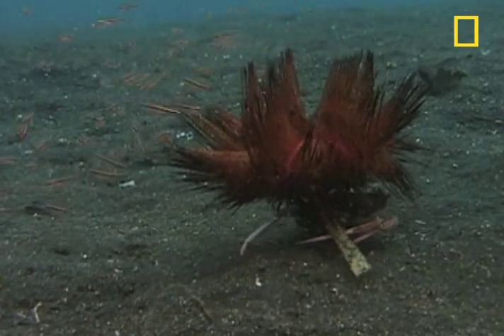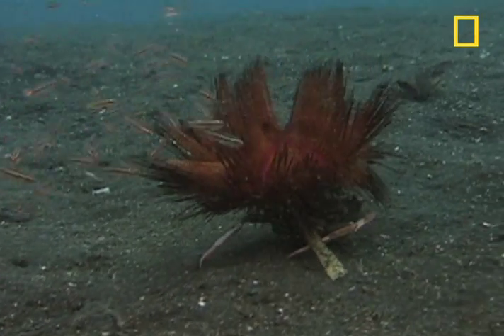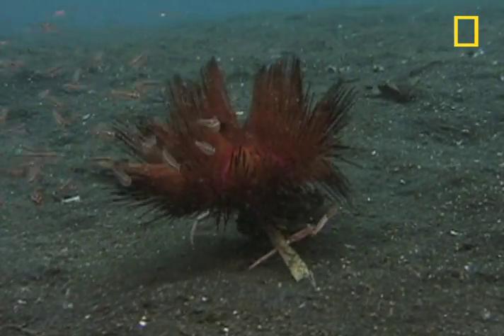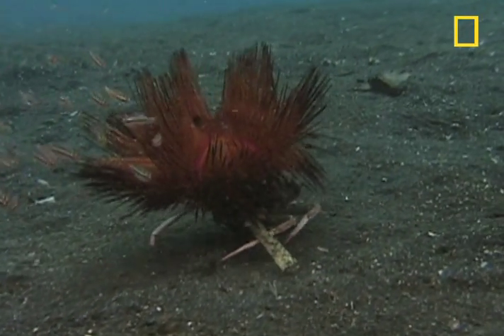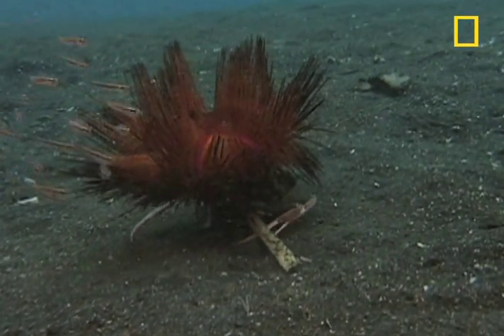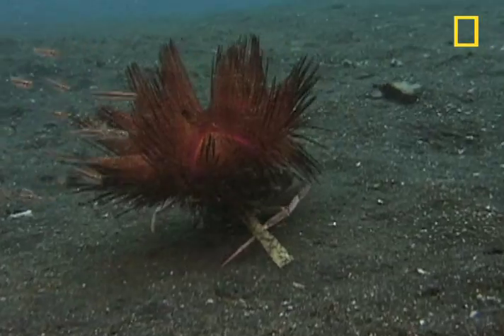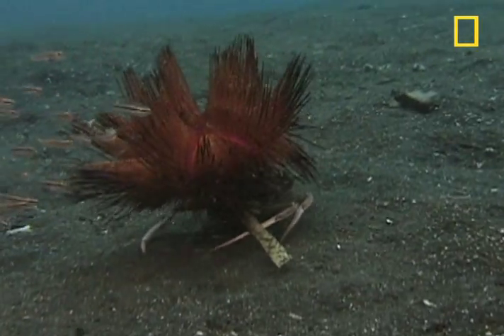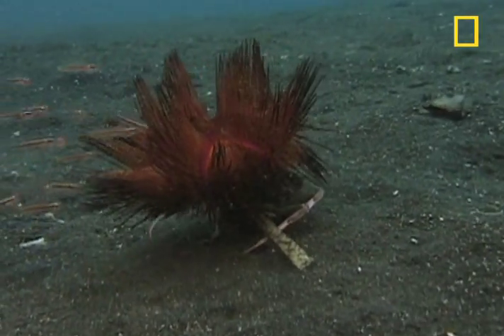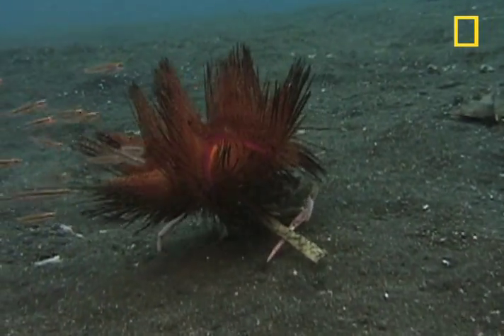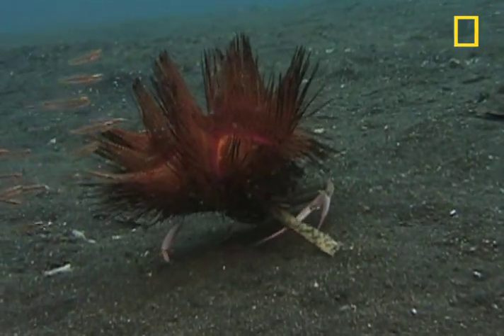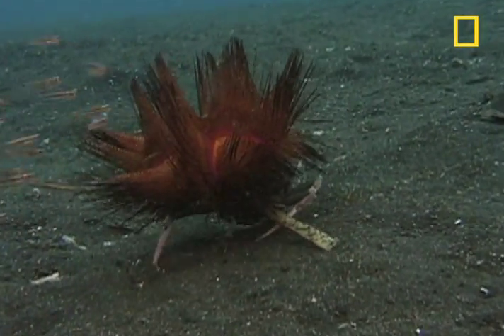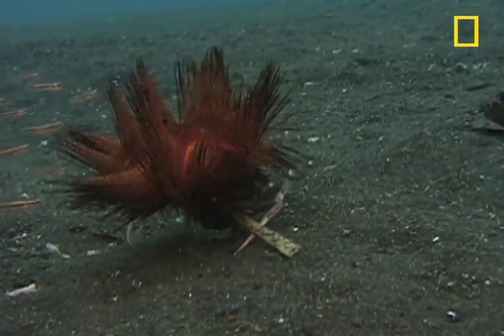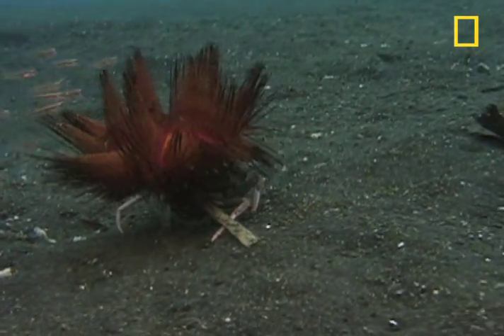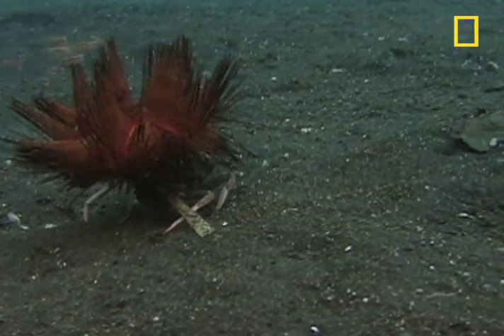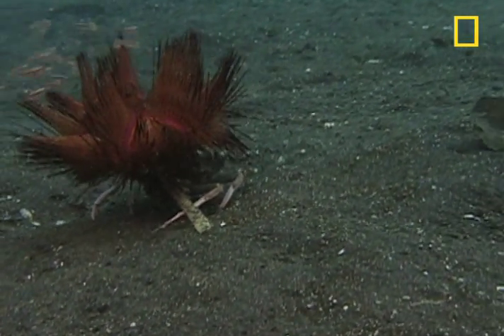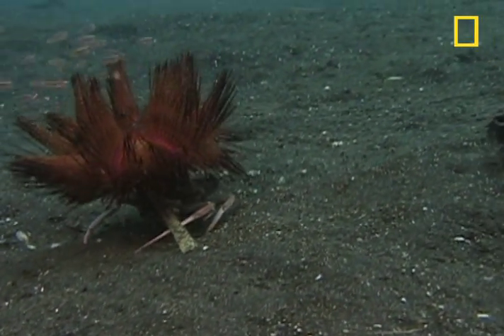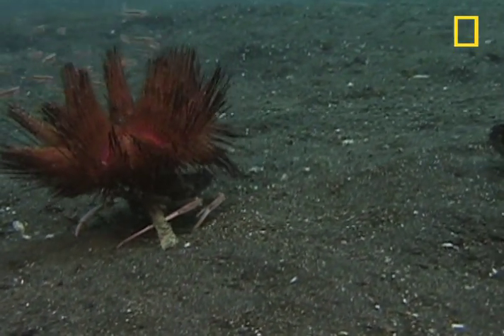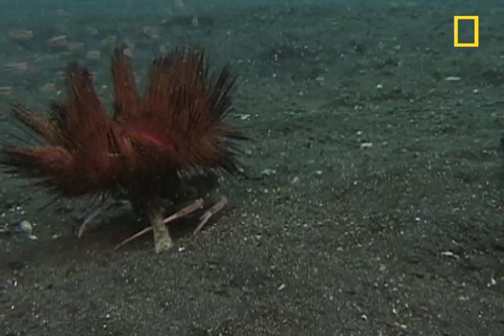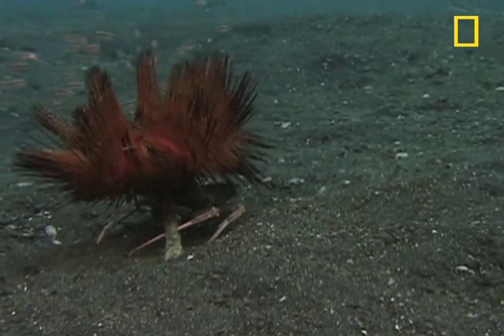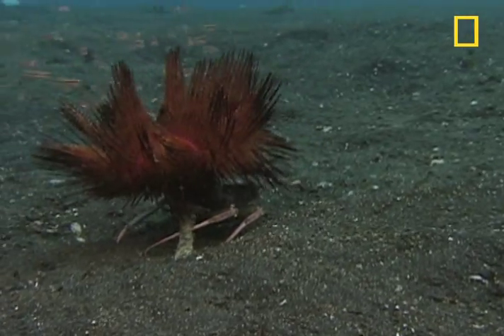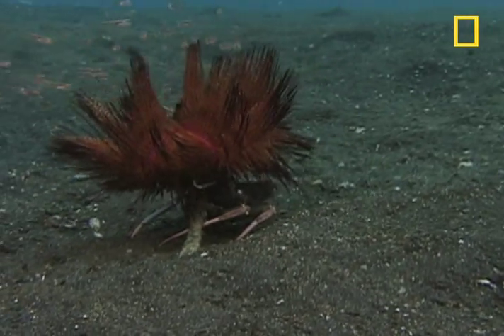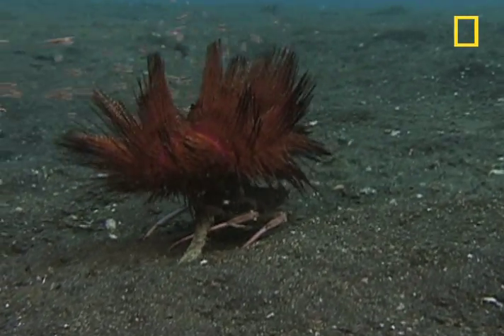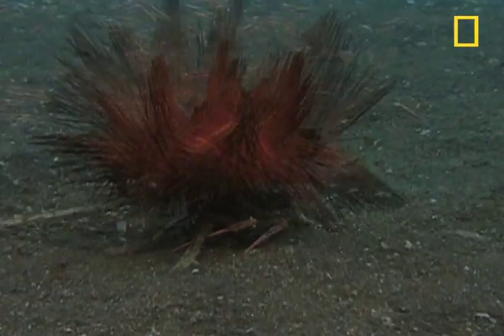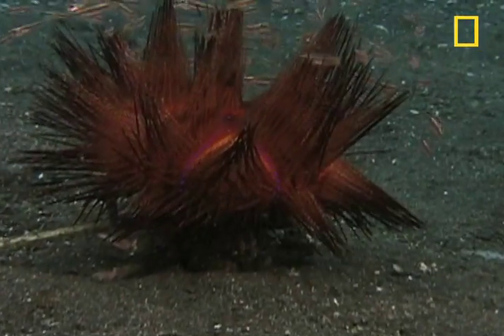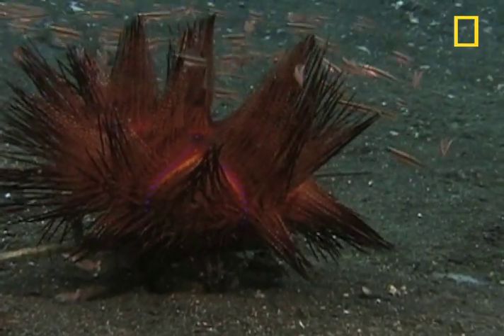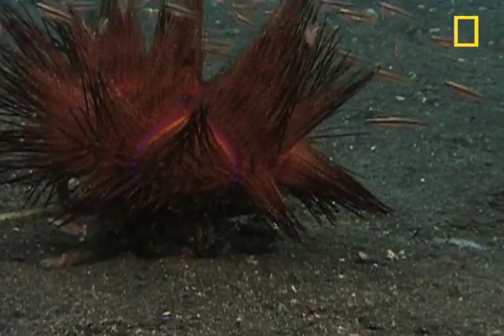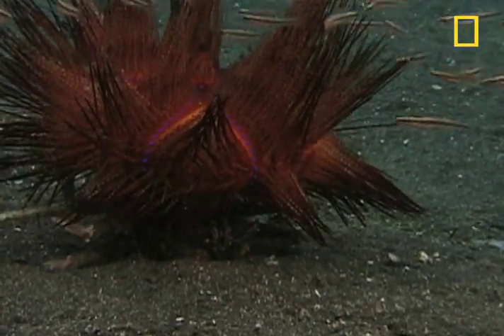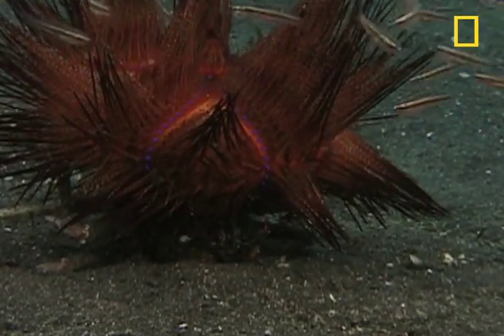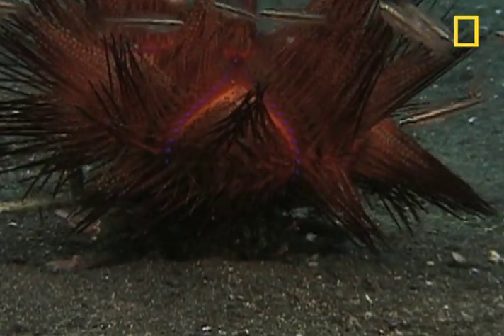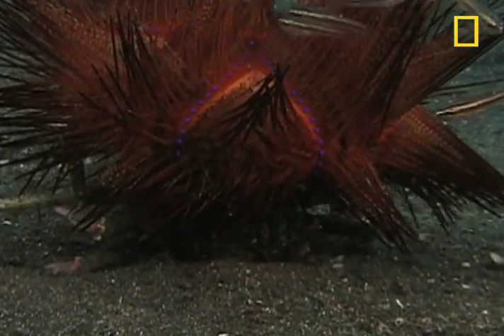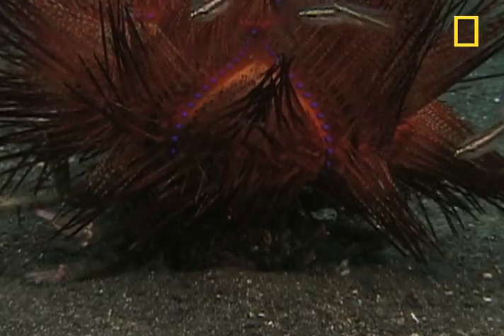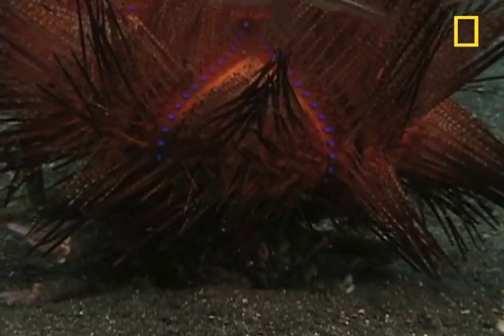Here's a carrier crab toting a sea urchin, a seemingly unwitting participant being used as an underwater defense shield. Watch how the carrier crab uses the sea urchin's spines as a weapon when it's threatened.